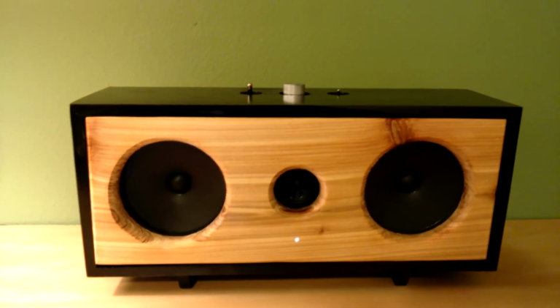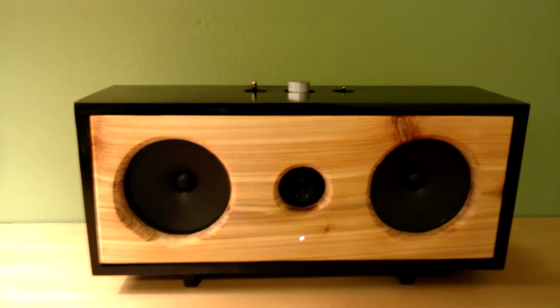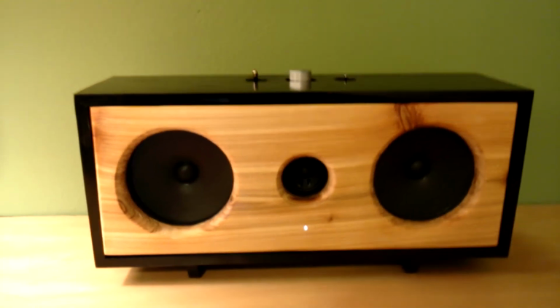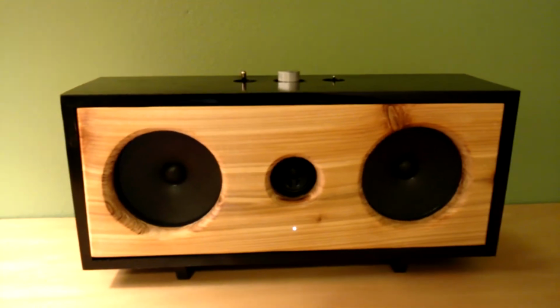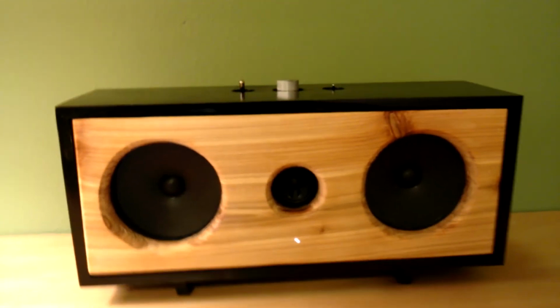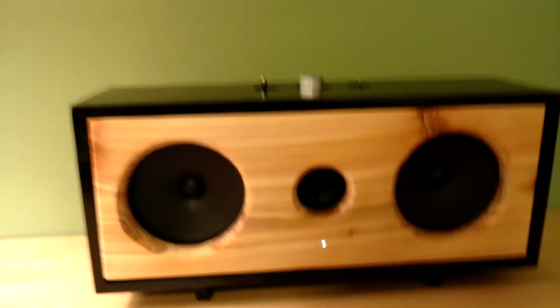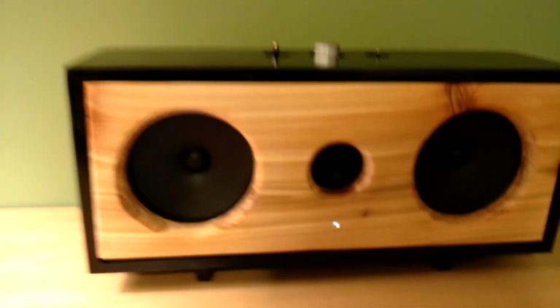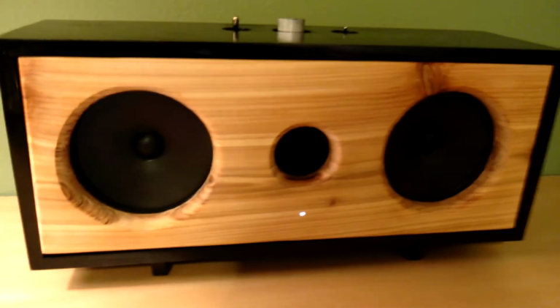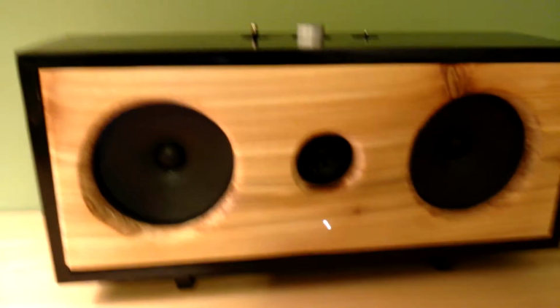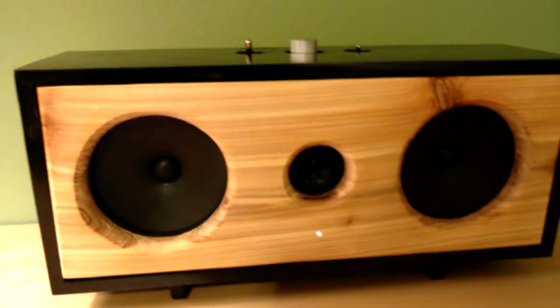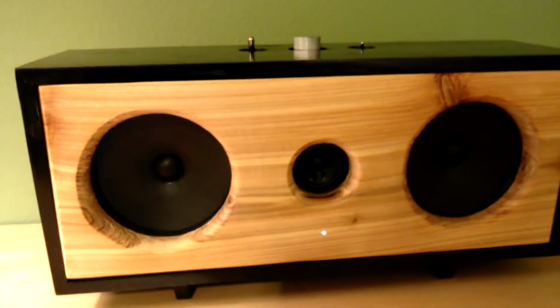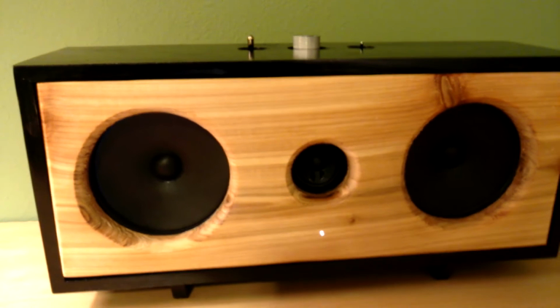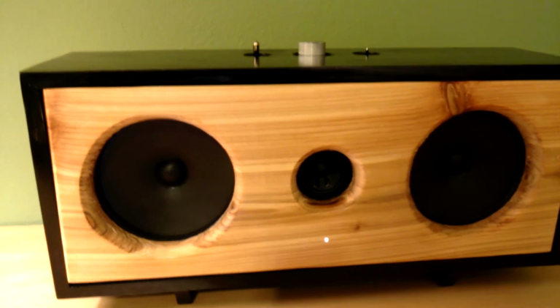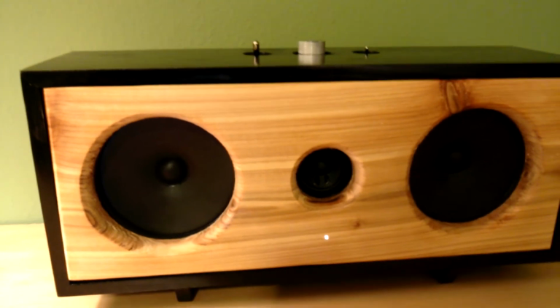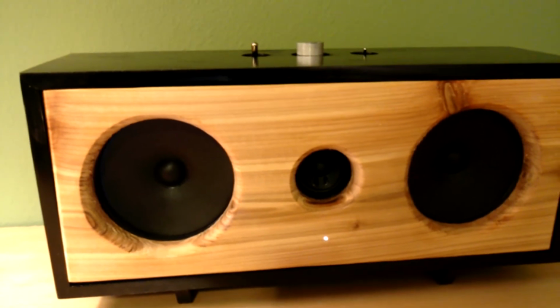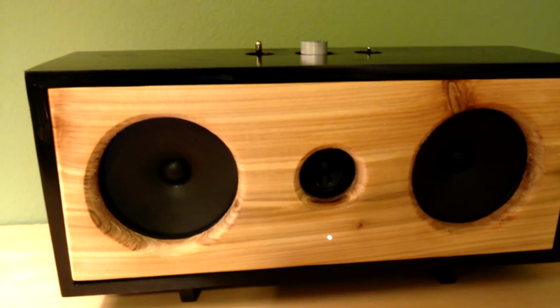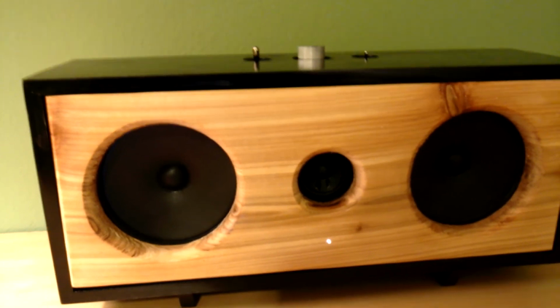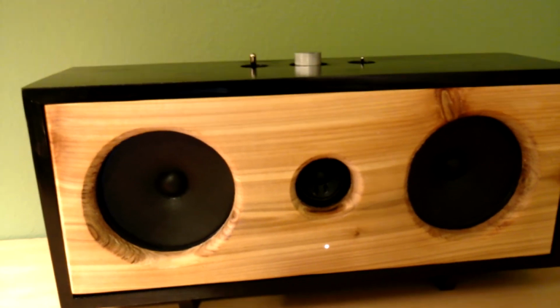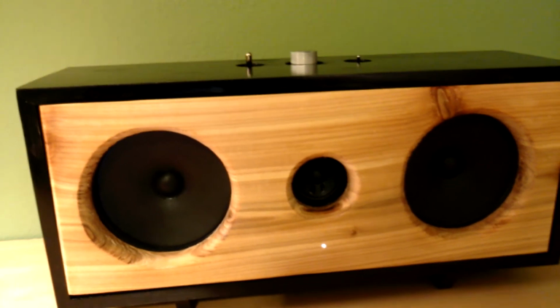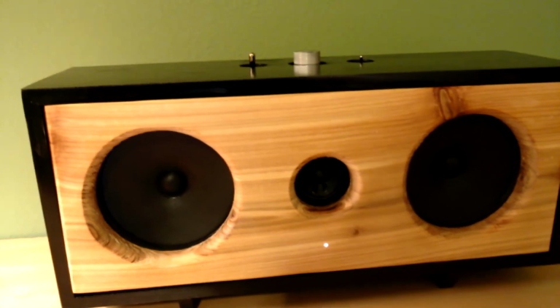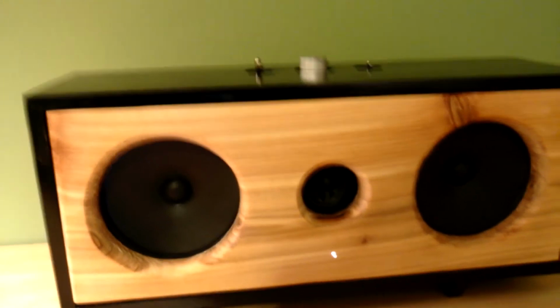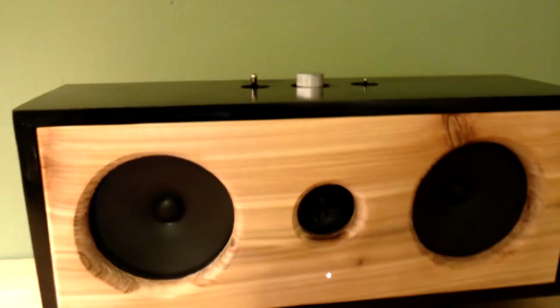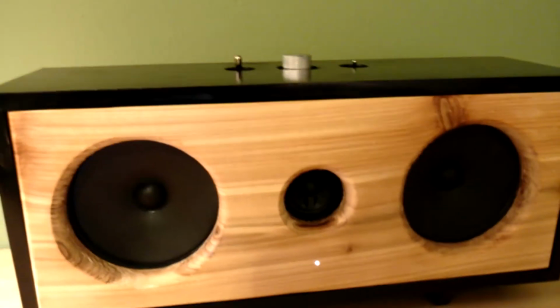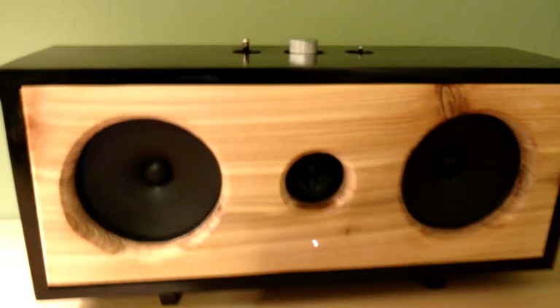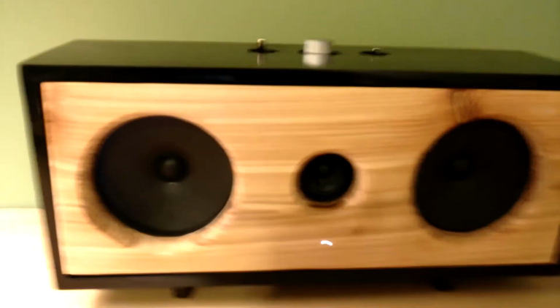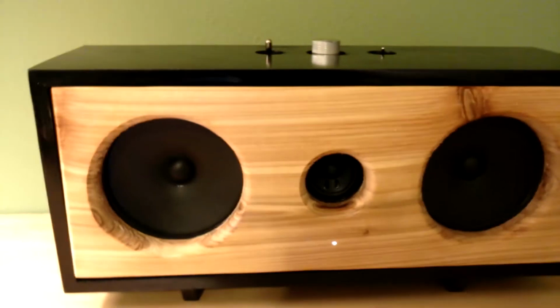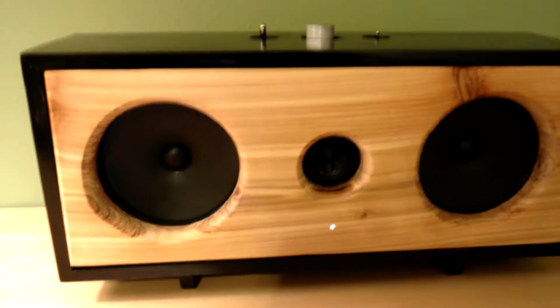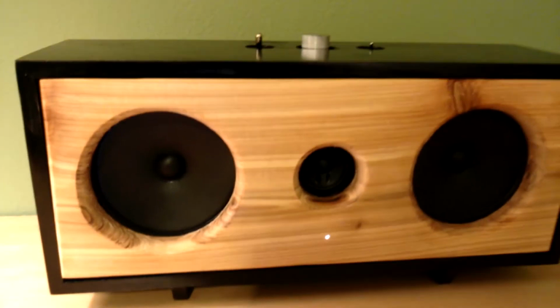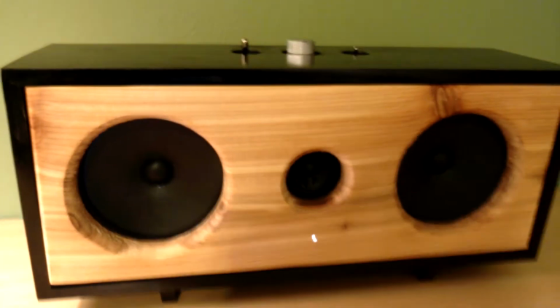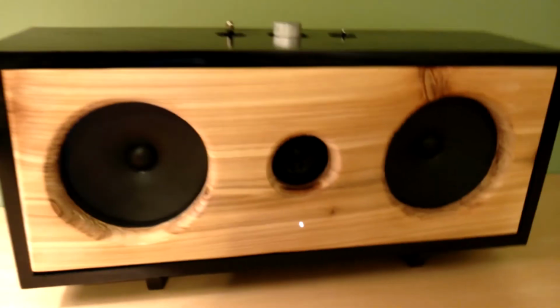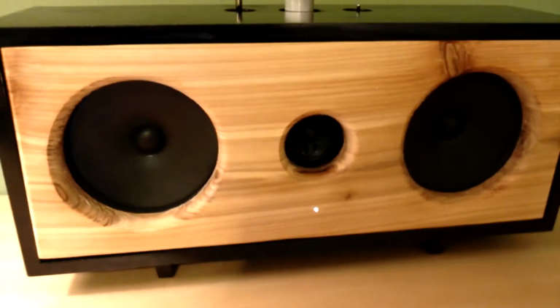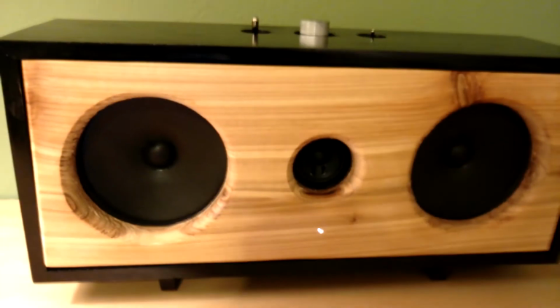Hey guys, this is a quick test of my Bluetooth speaker I've been working on. It's basically a little Tri-Path amp hooked up to a Bluetooth module, and I made this nice little enclosure for it.